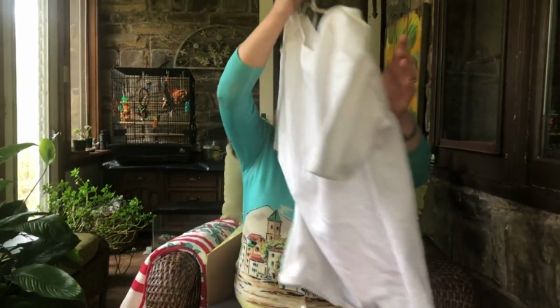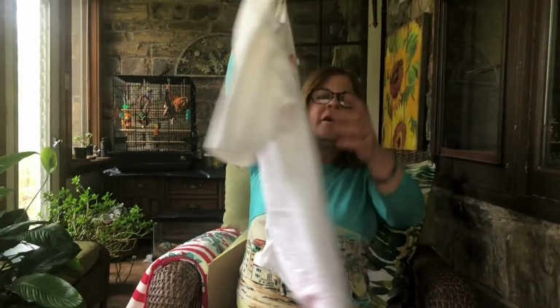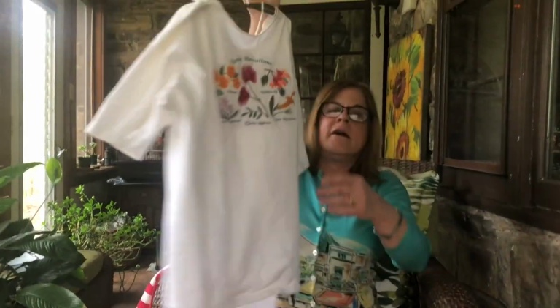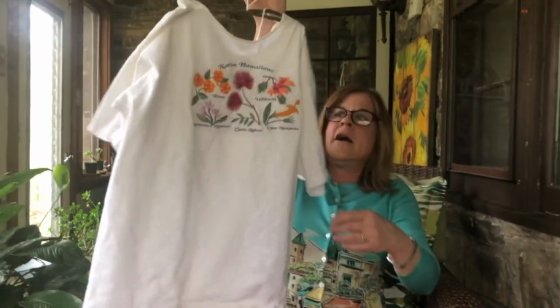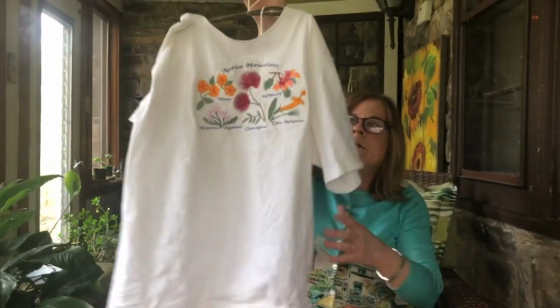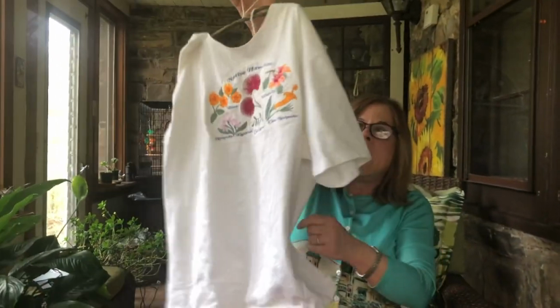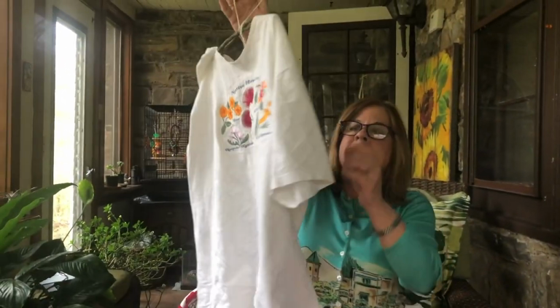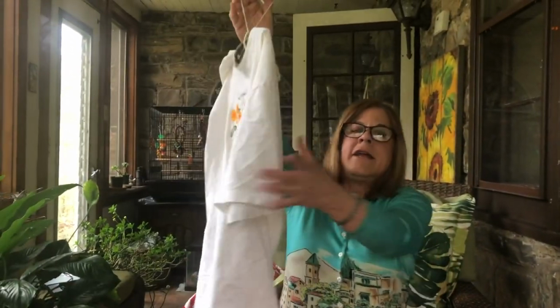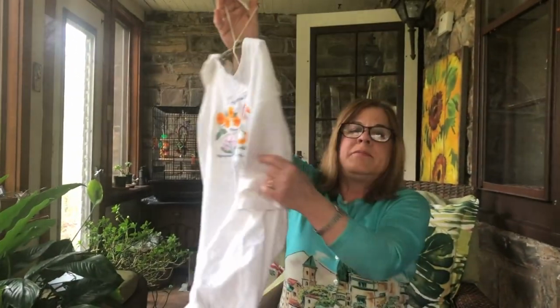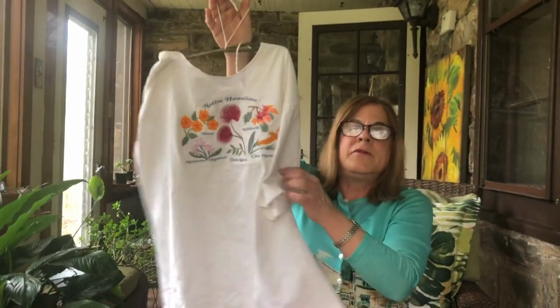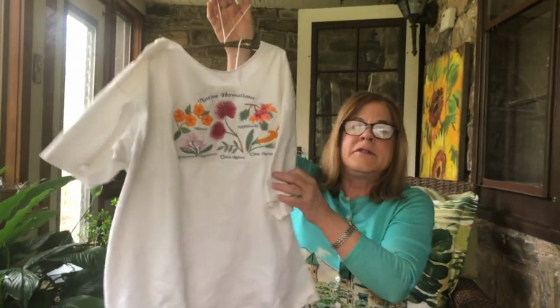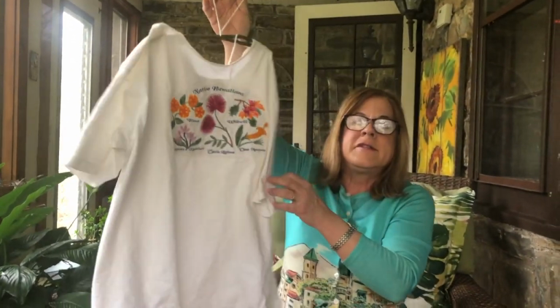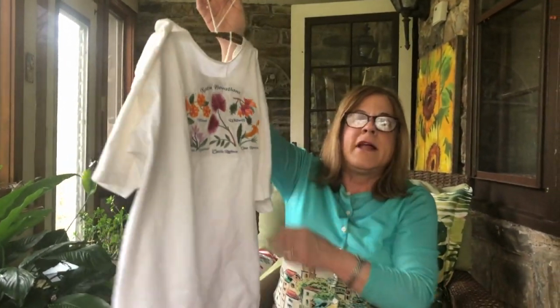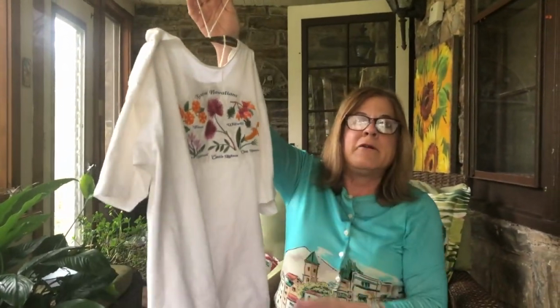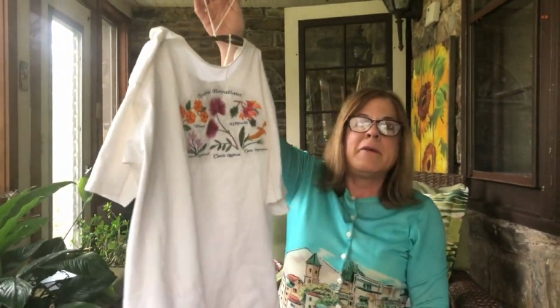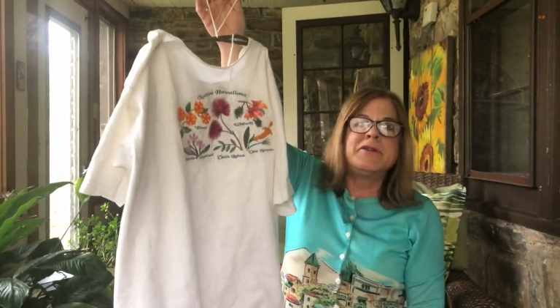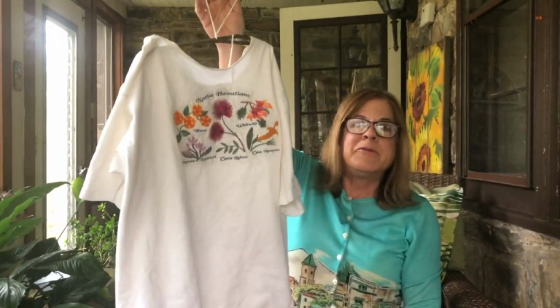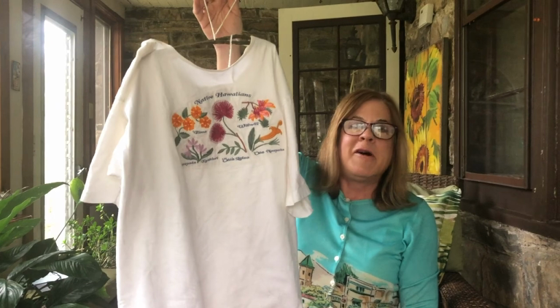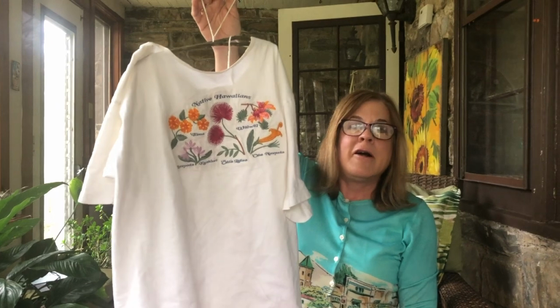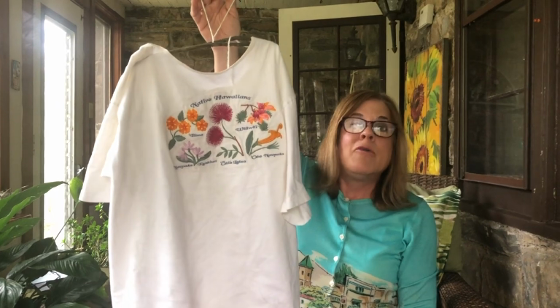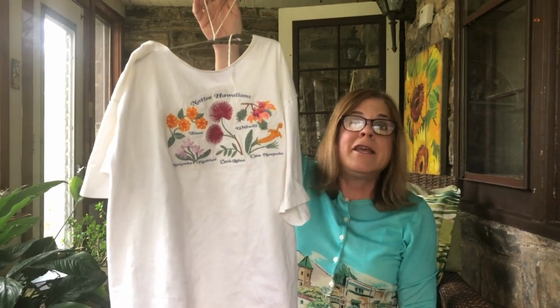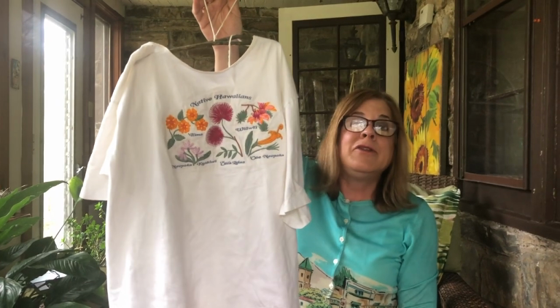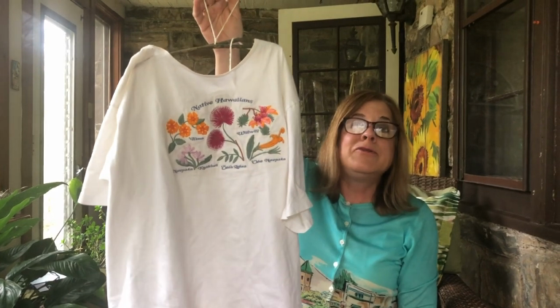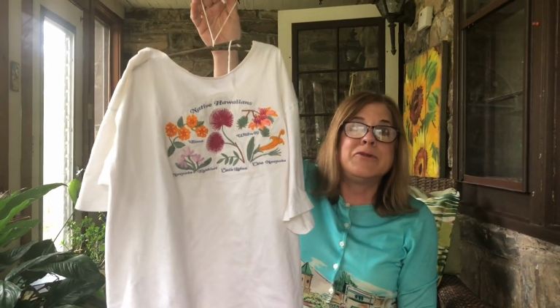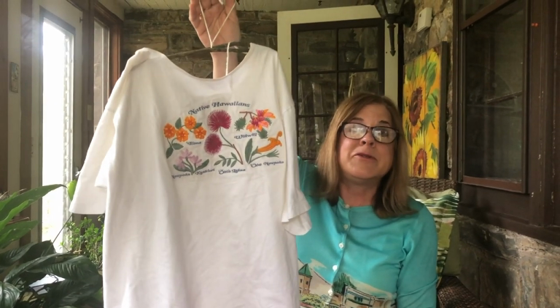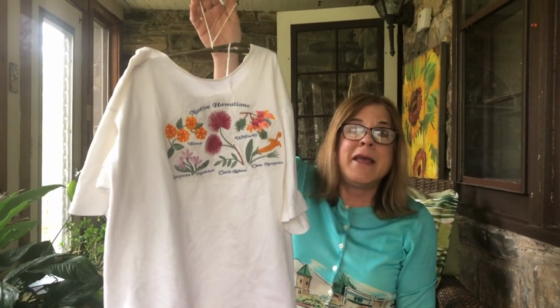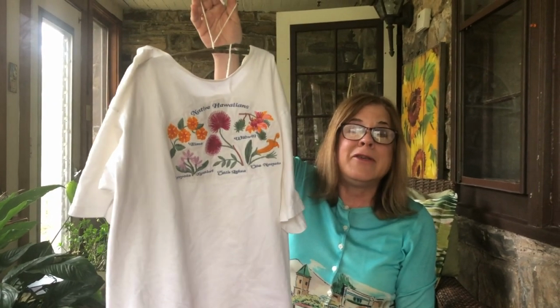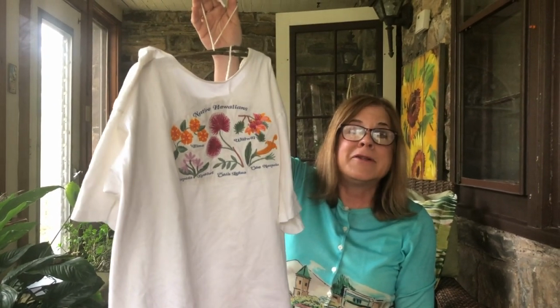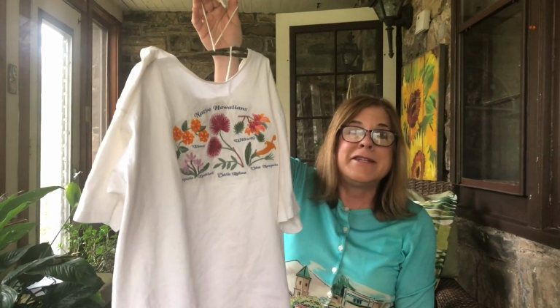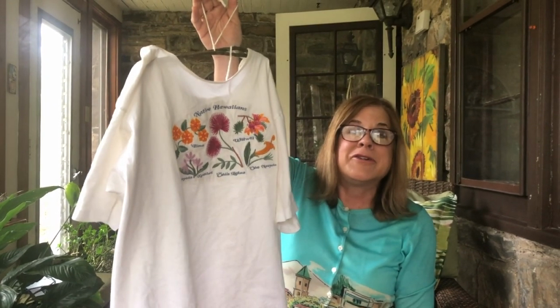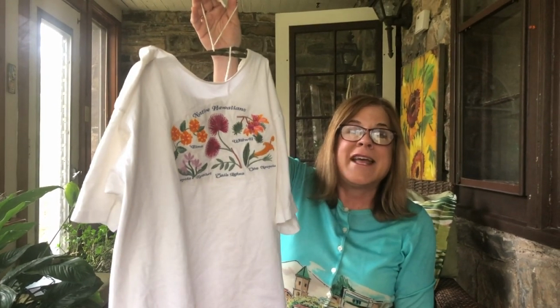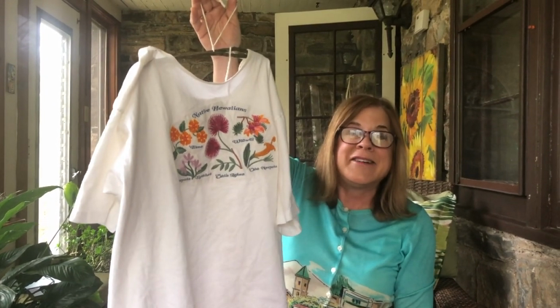And I've got a nice, beautiful display on my bedroom wall. What can you do to make your t-shirt hanger?